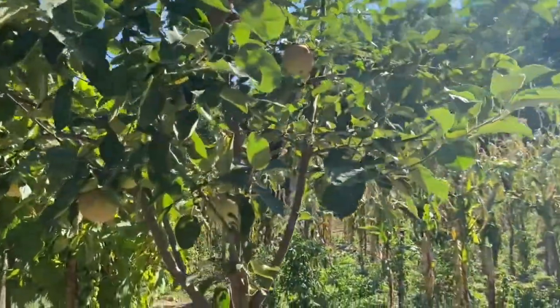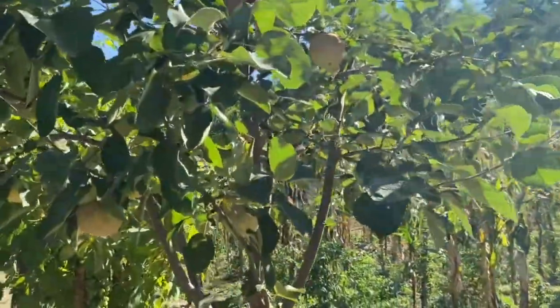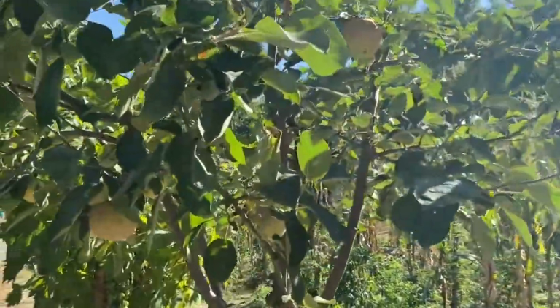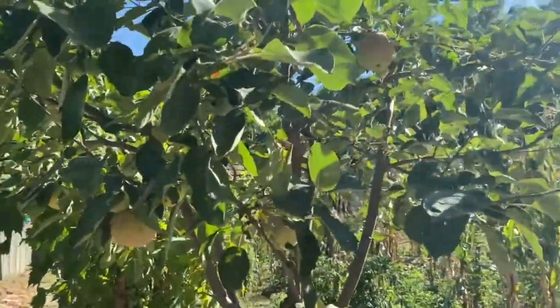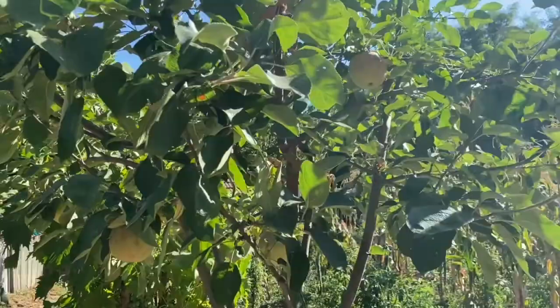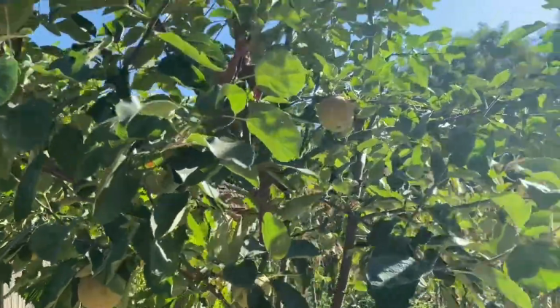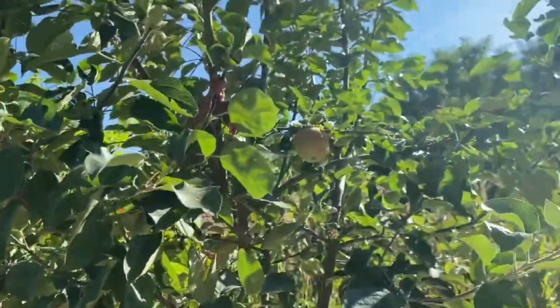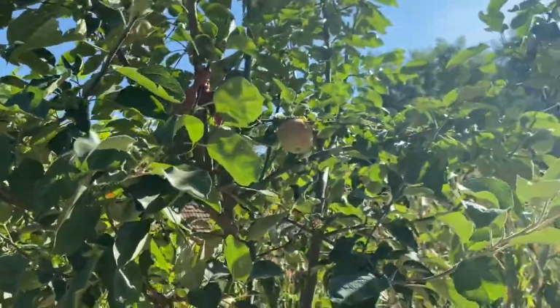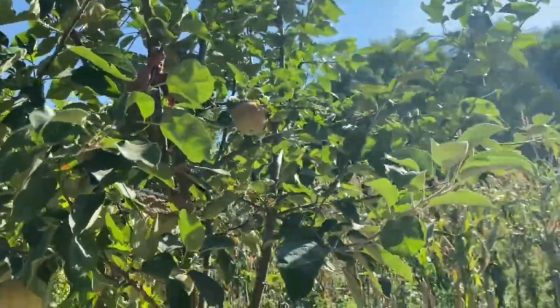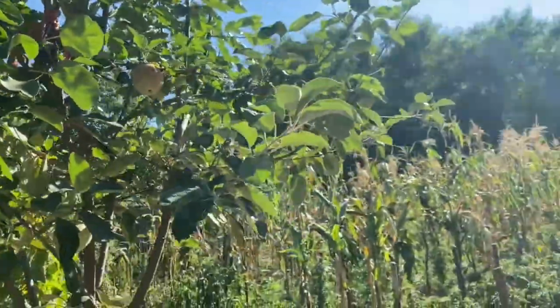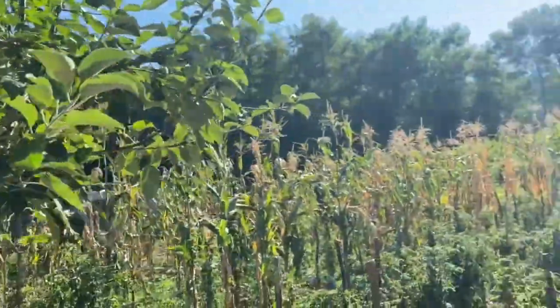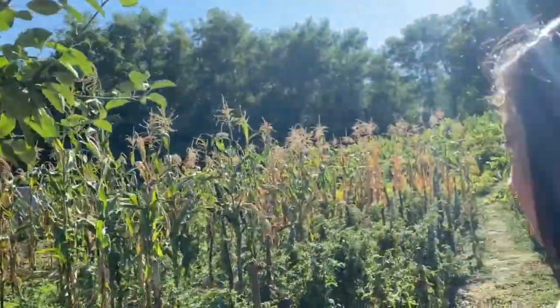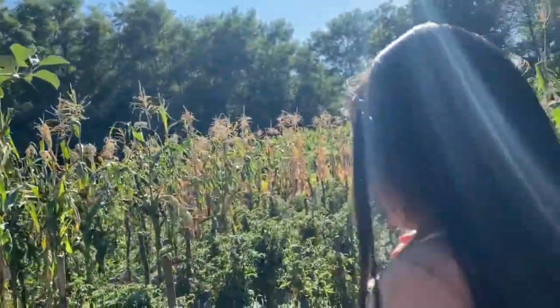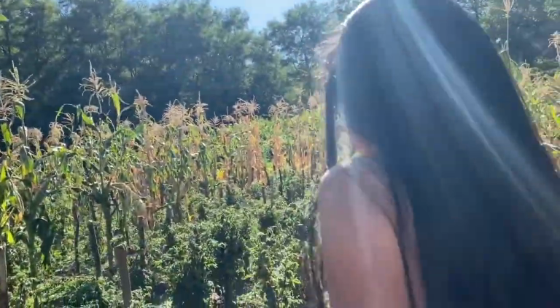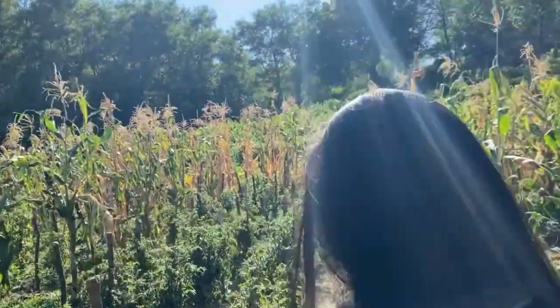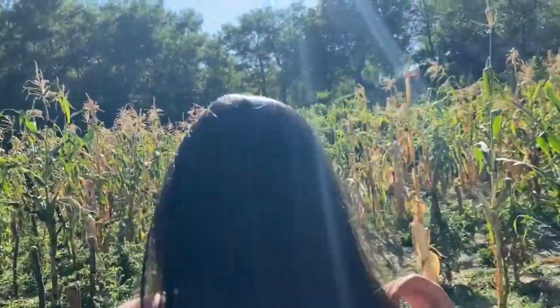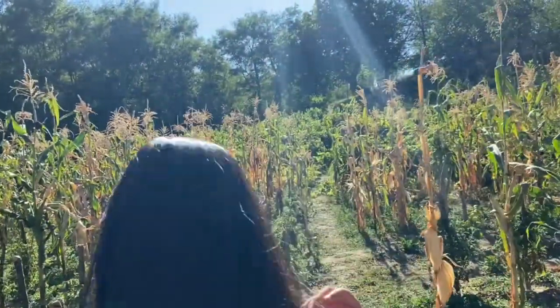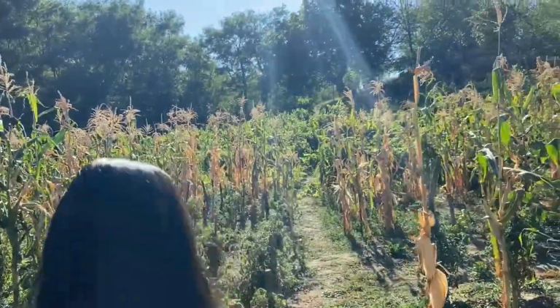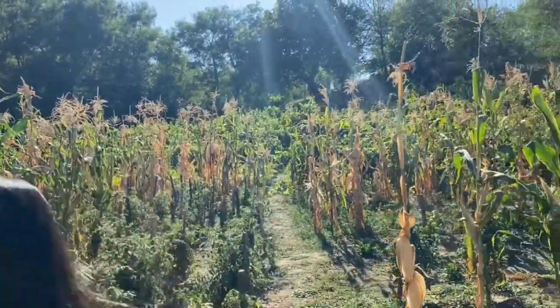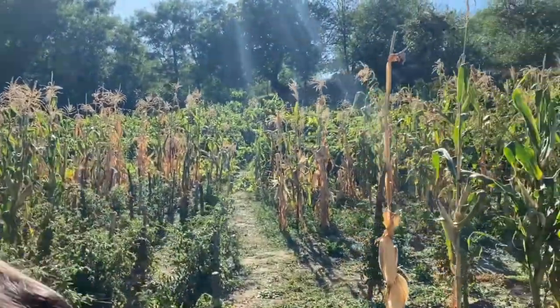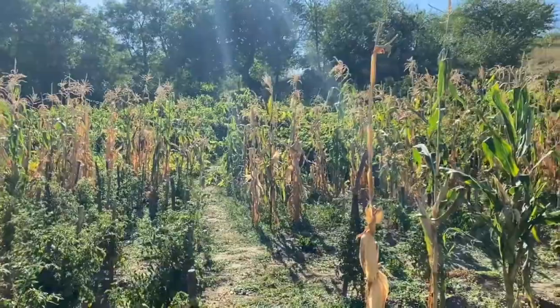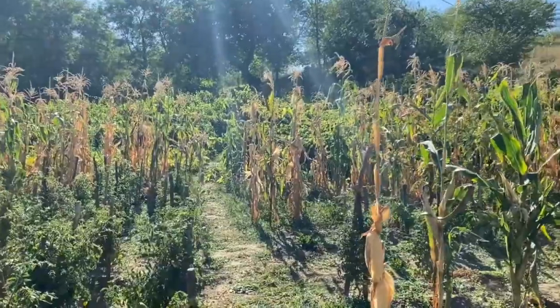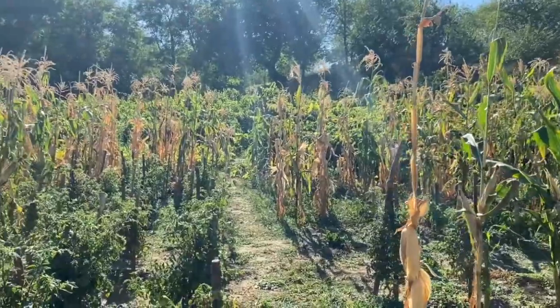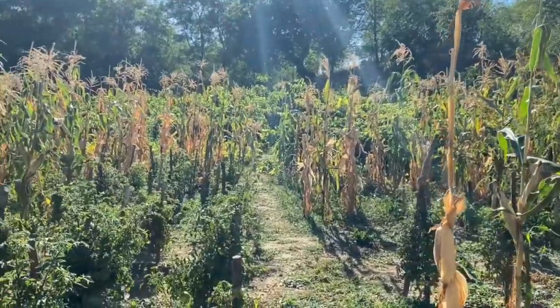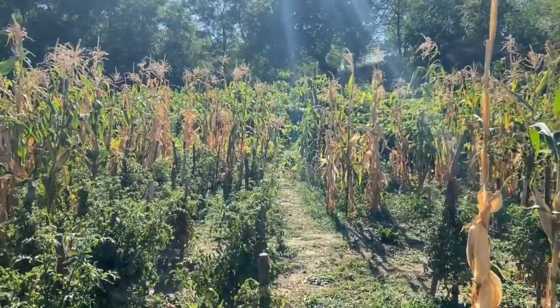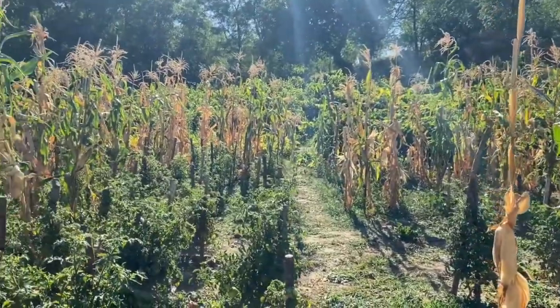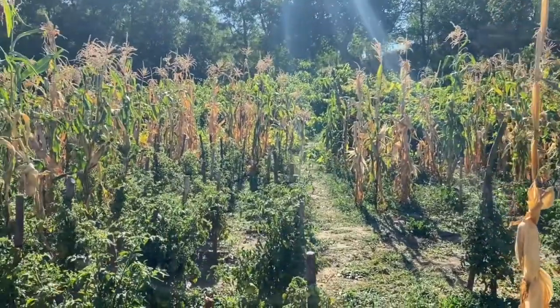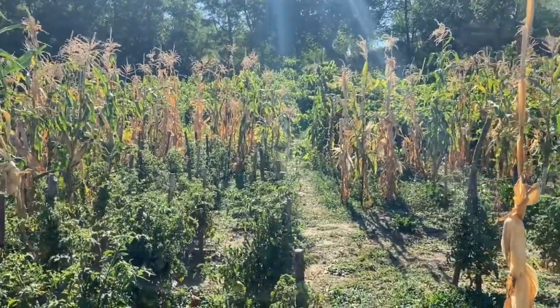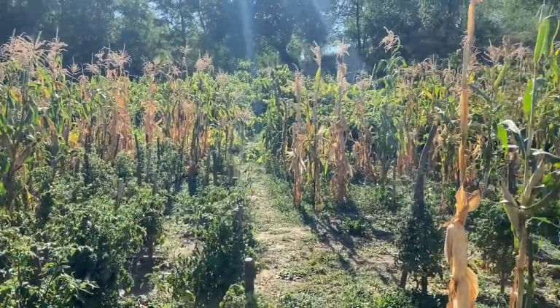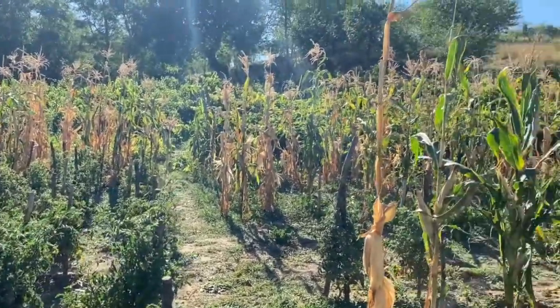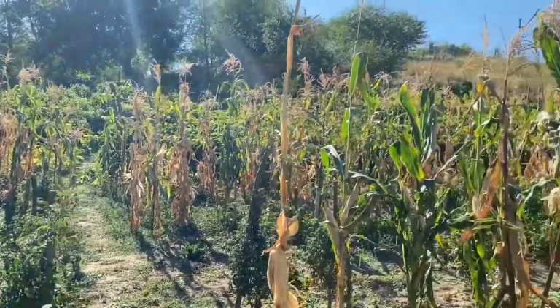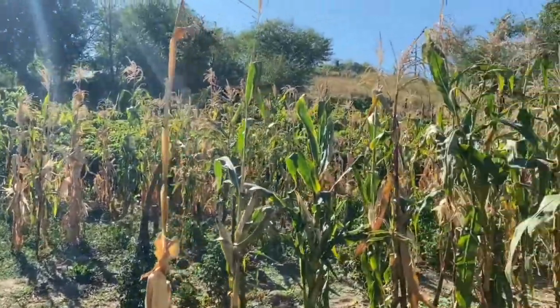This is the apple tree. And this is the tomatoes, I think. And these are...?